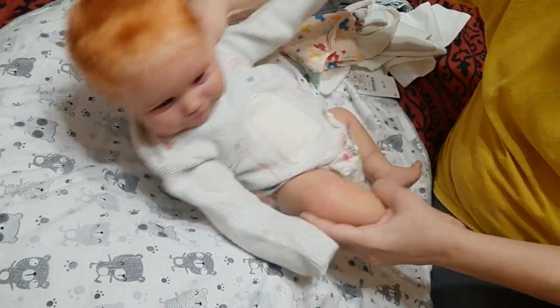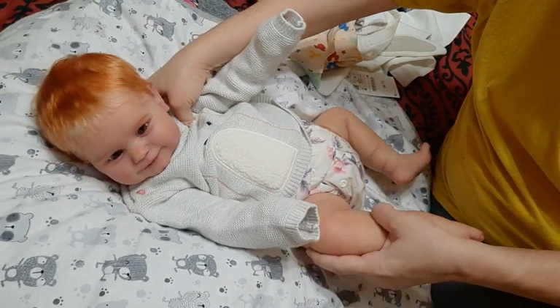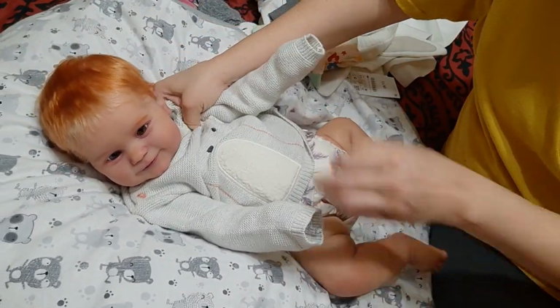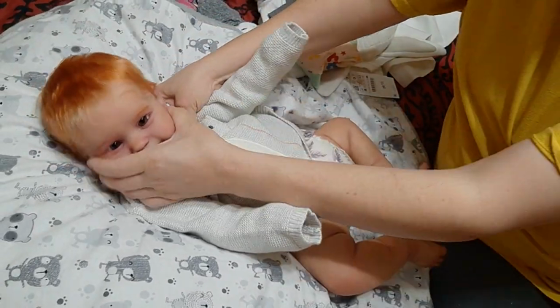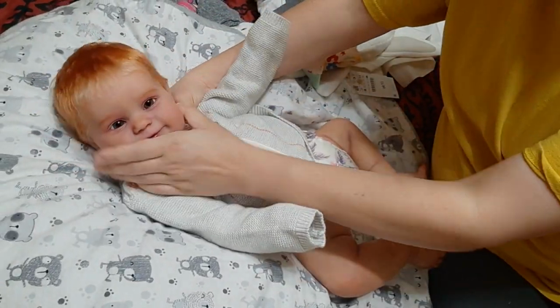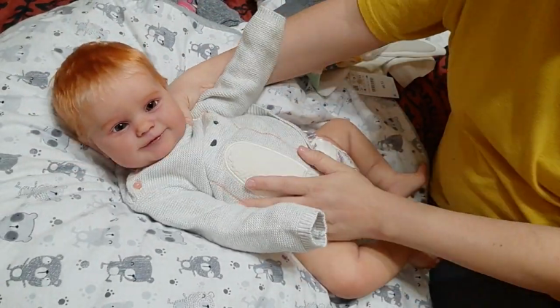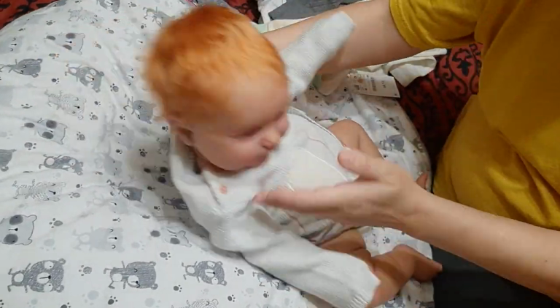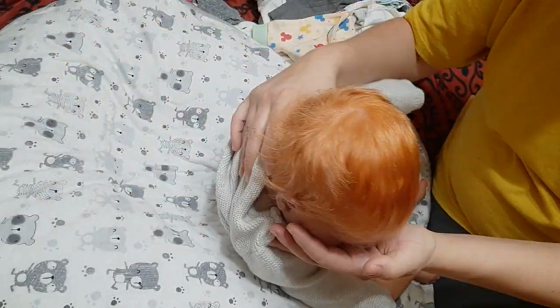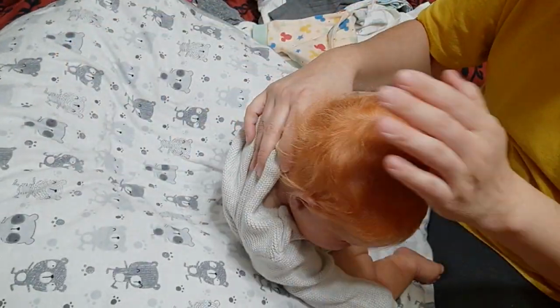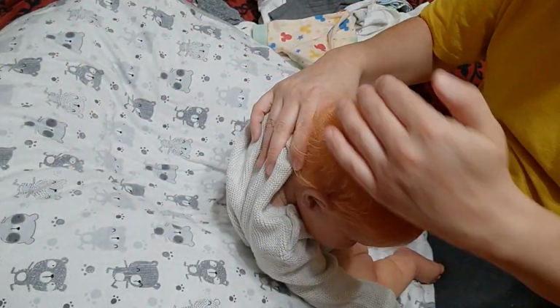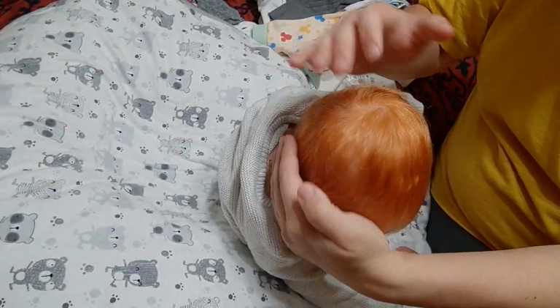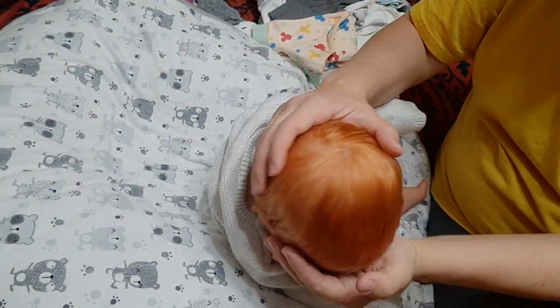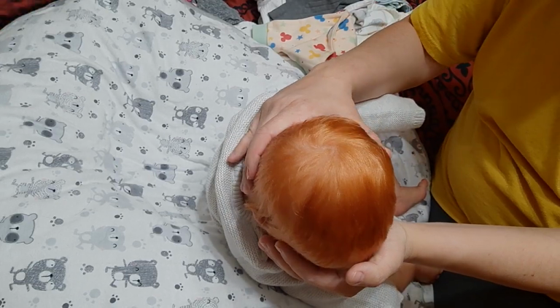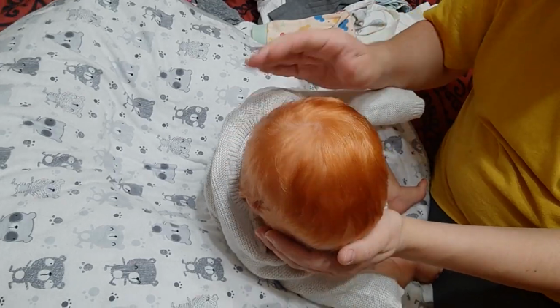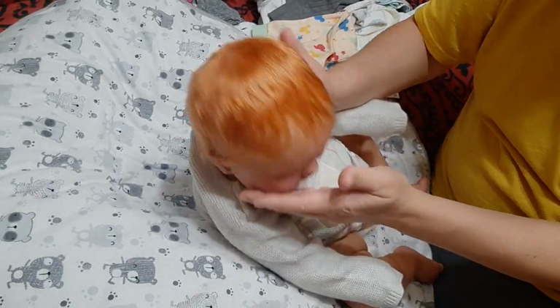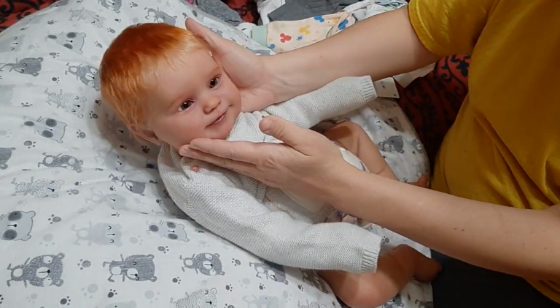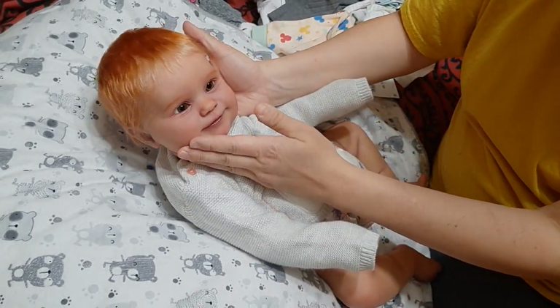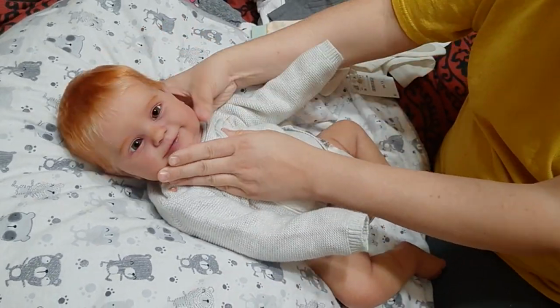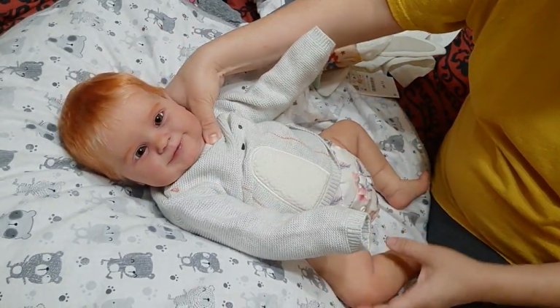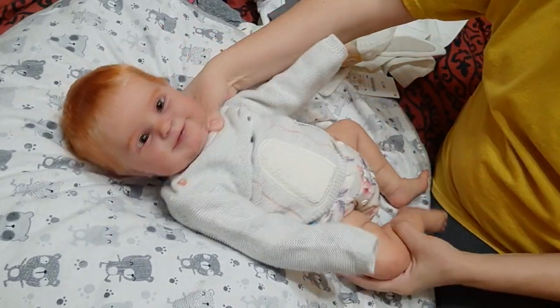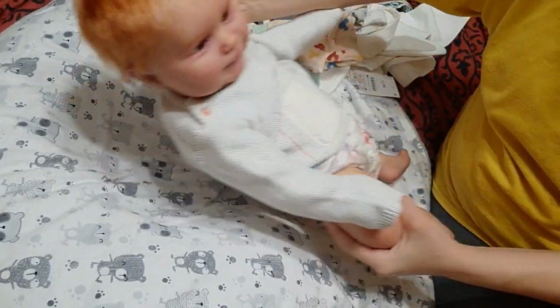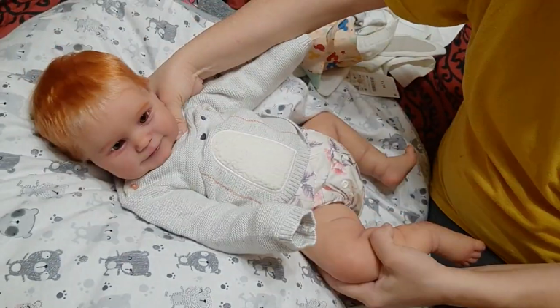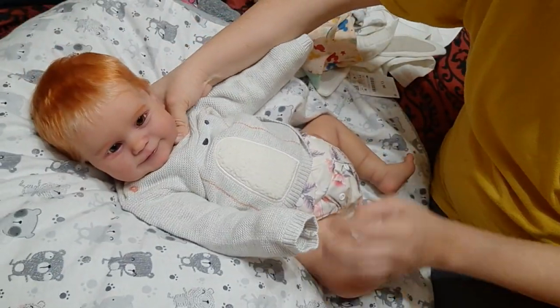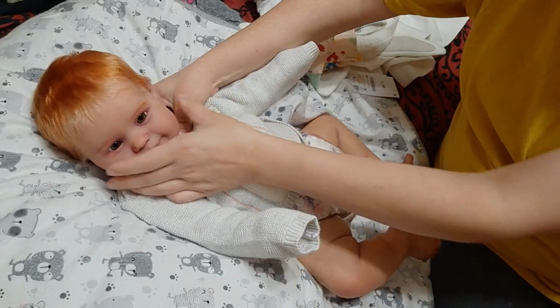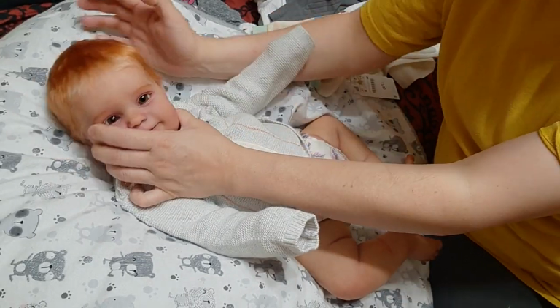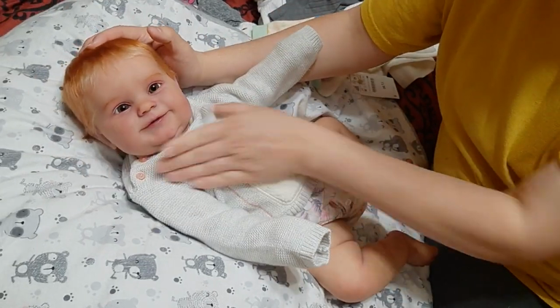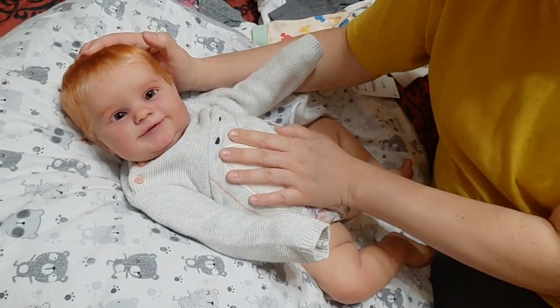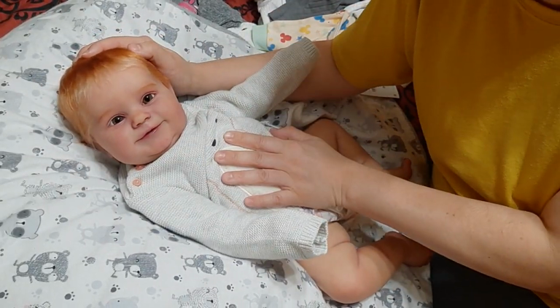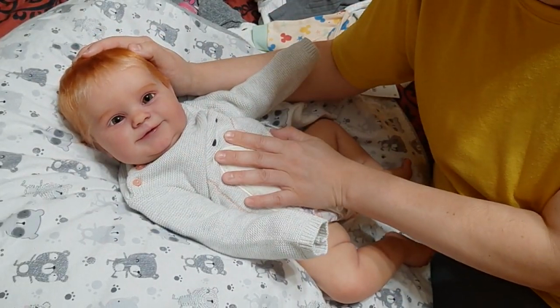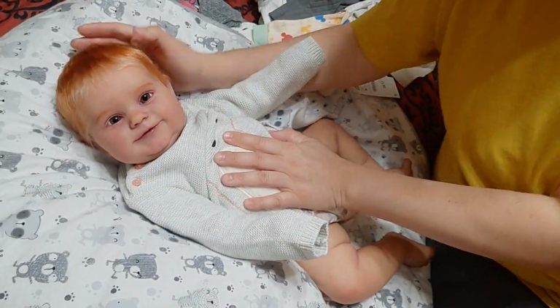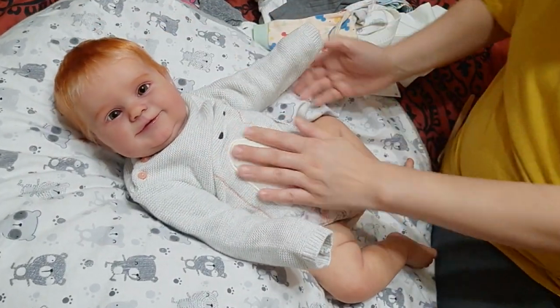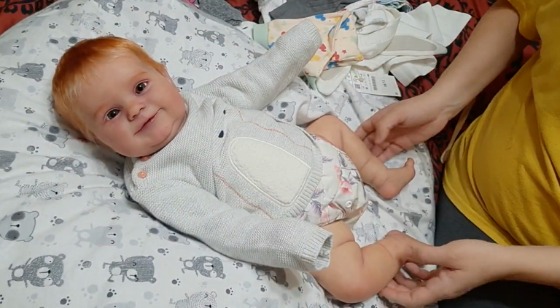So here is little Tatum. Tatum has red hair. That's why she's so cute. So there she is.